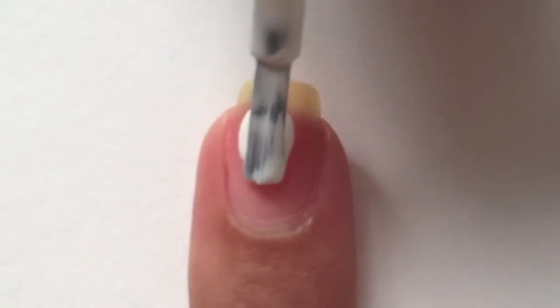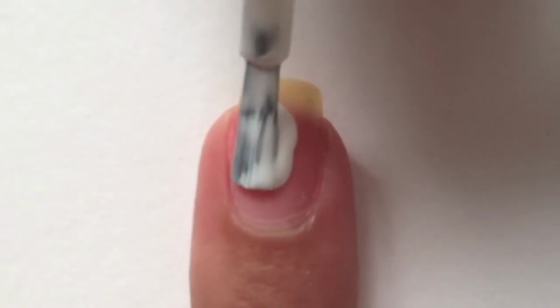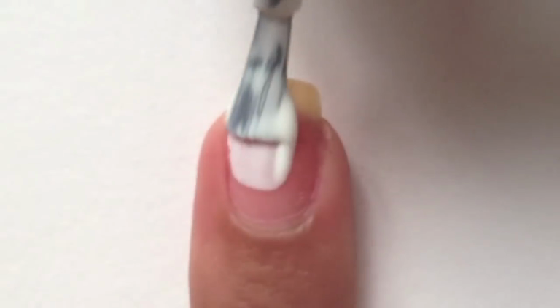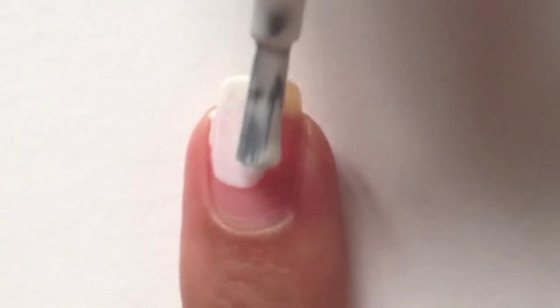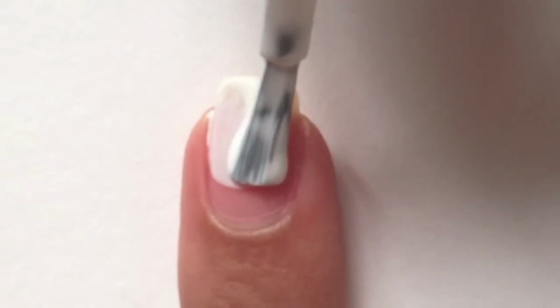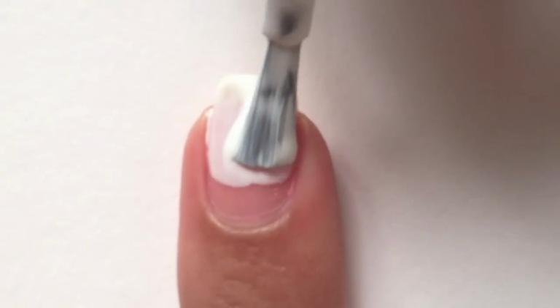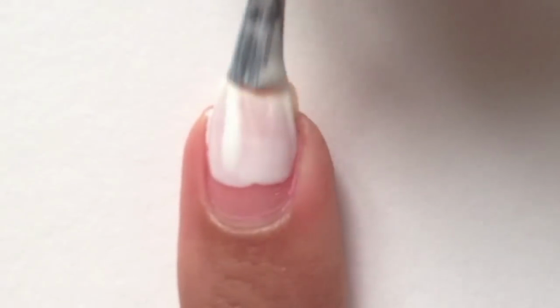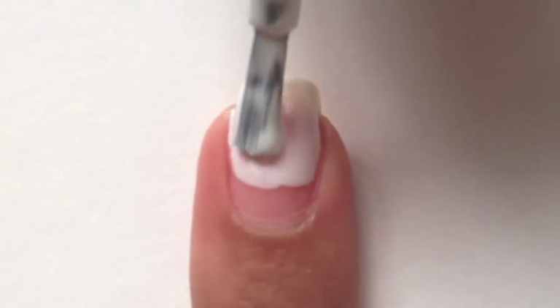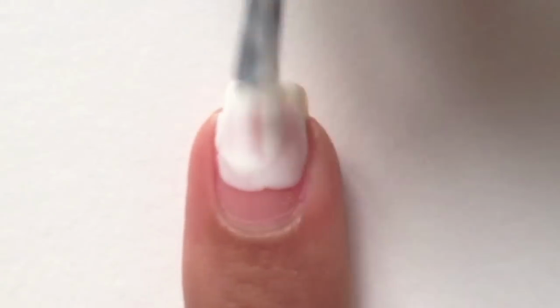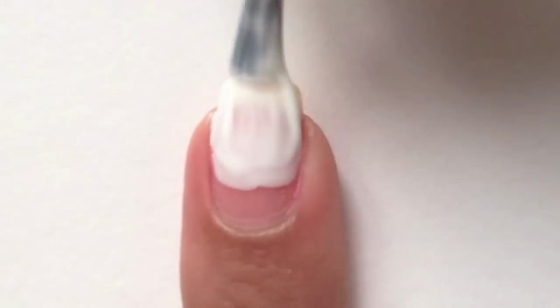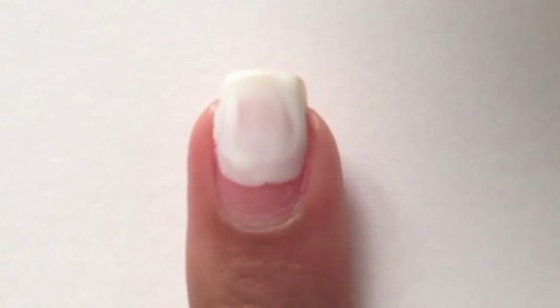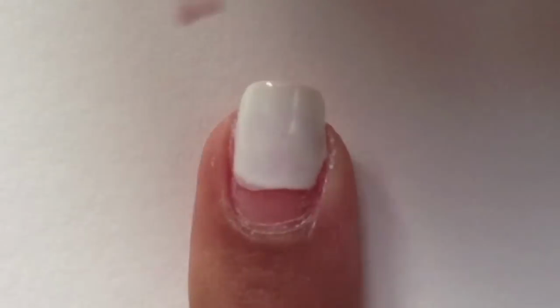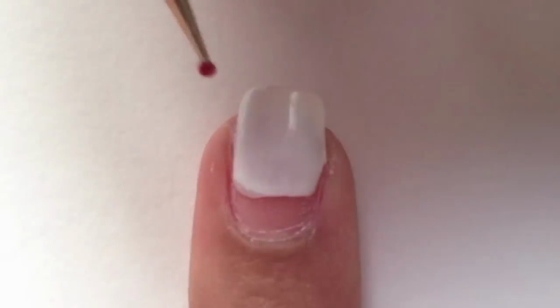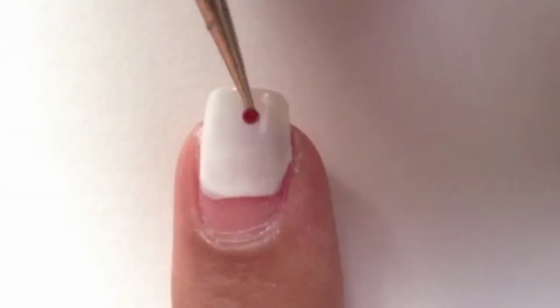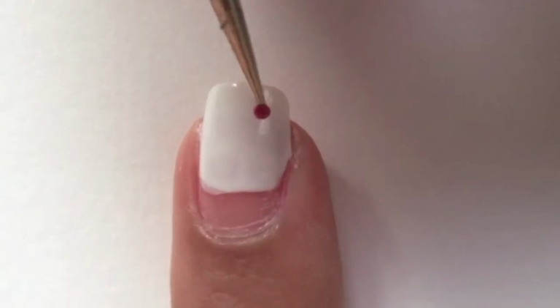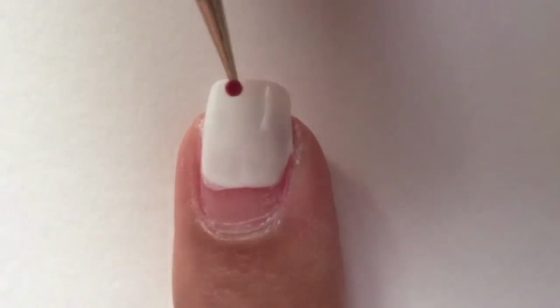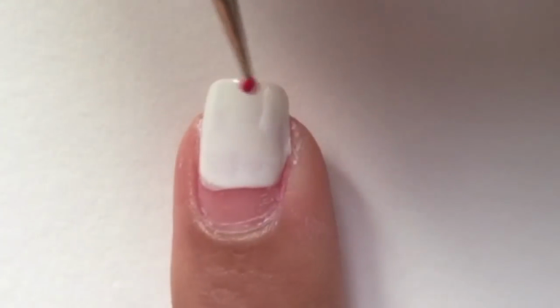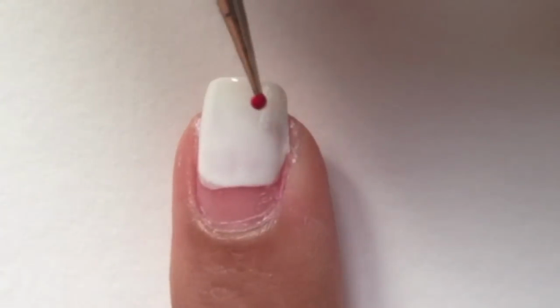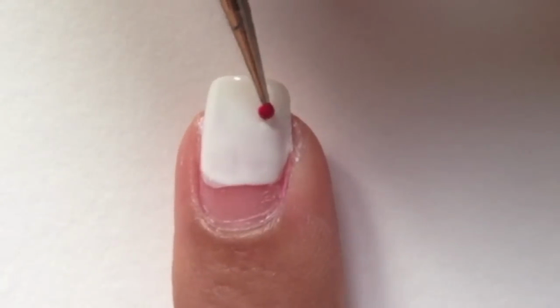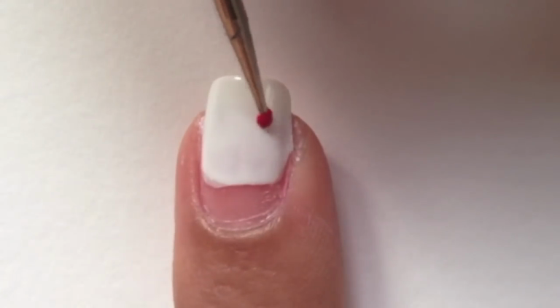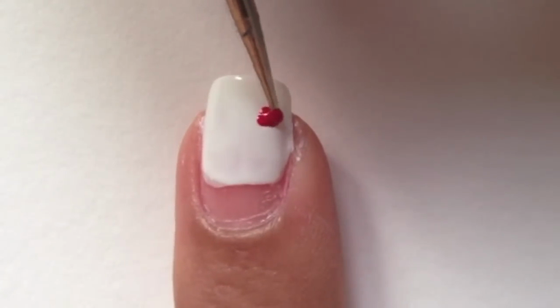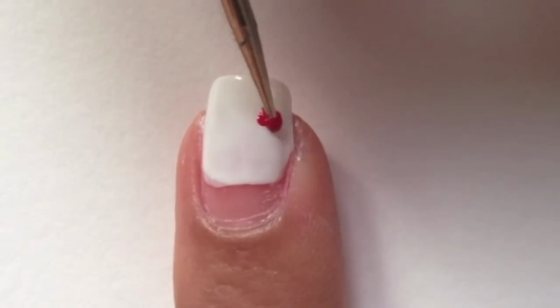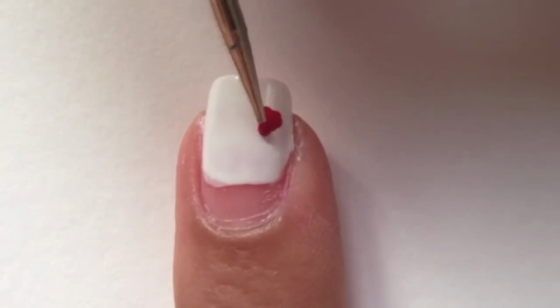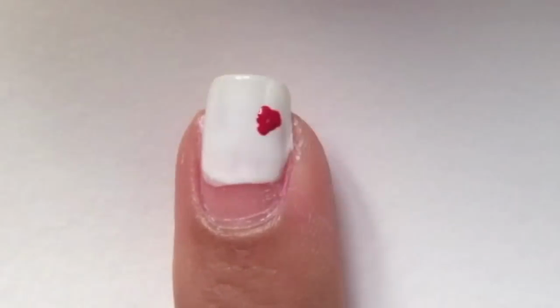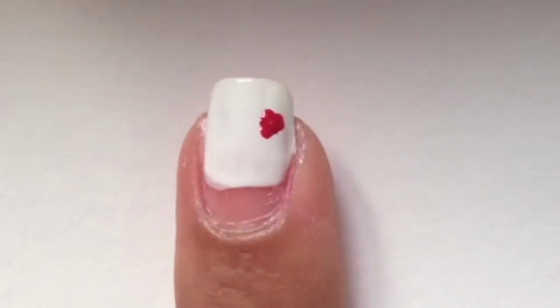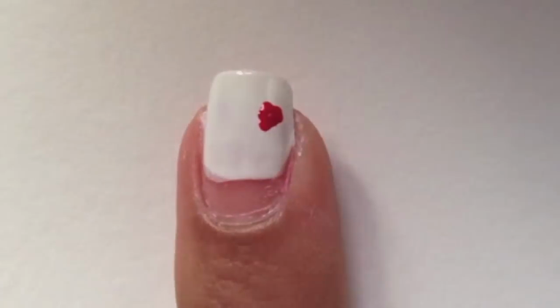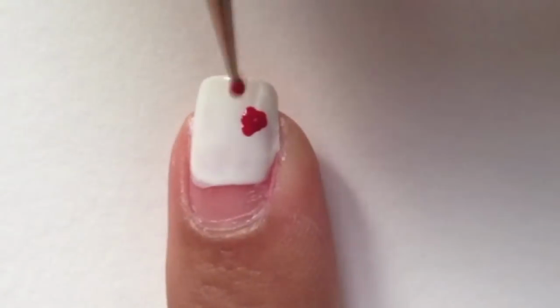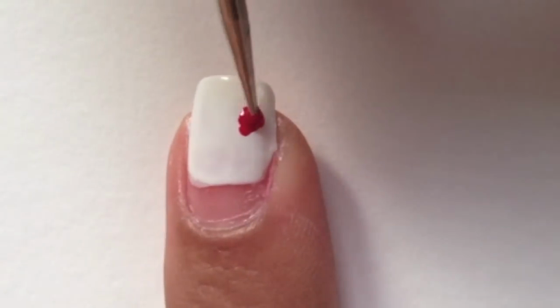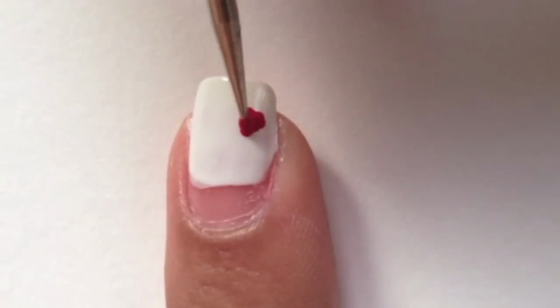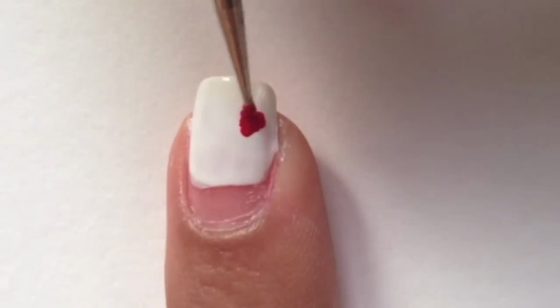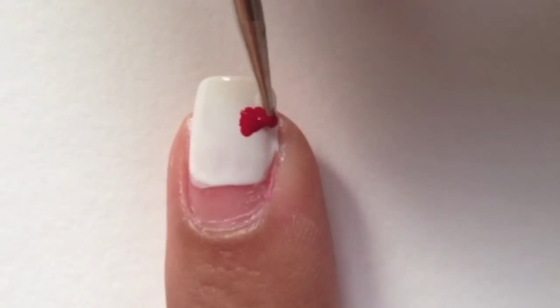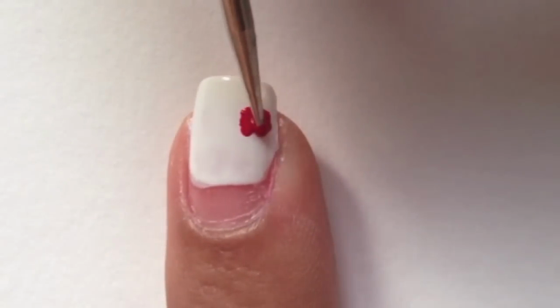Paint 3 quarters of your nail in white polish. Then with a dotting tool dipped in red polish, draw on some rough shapes of a strawberry.